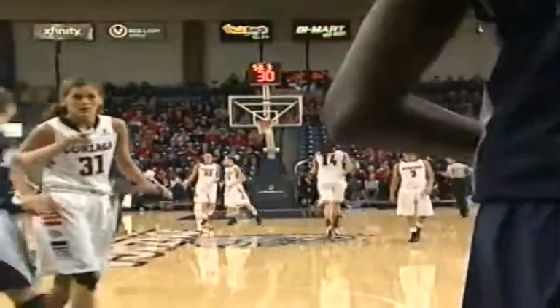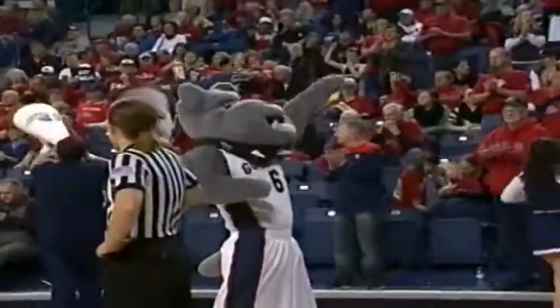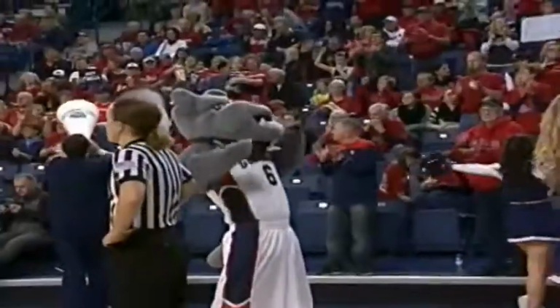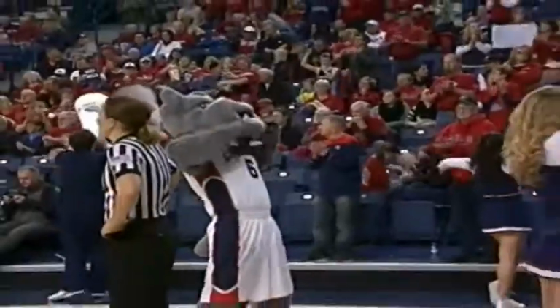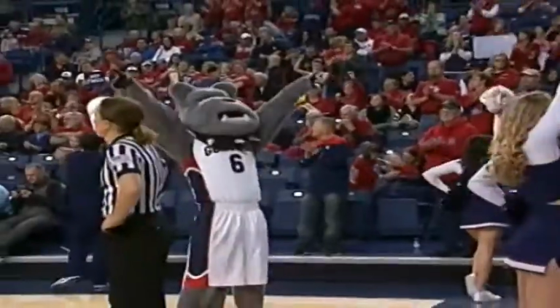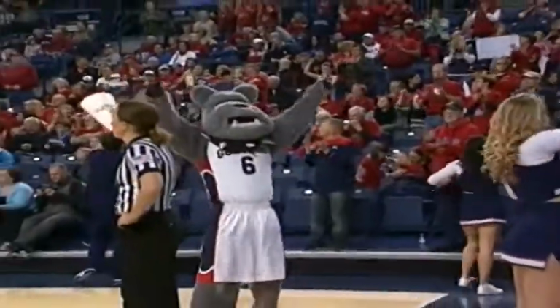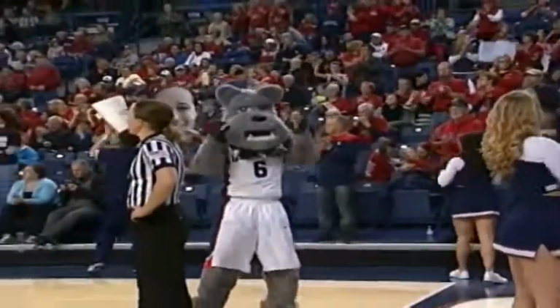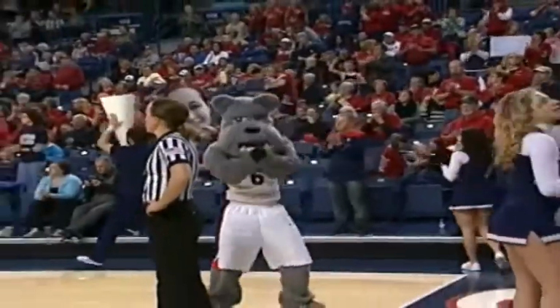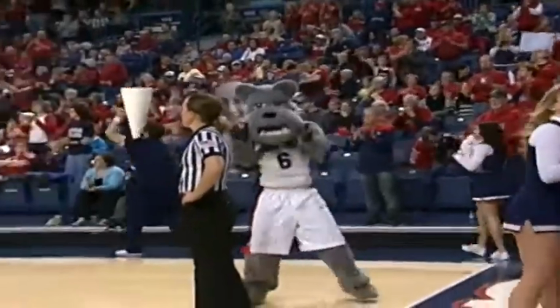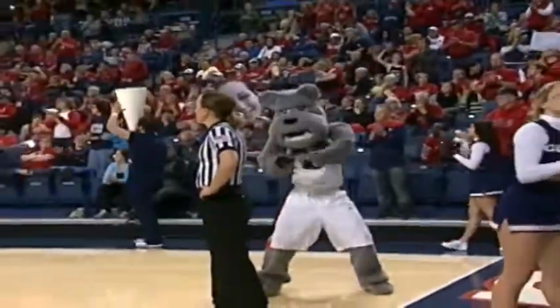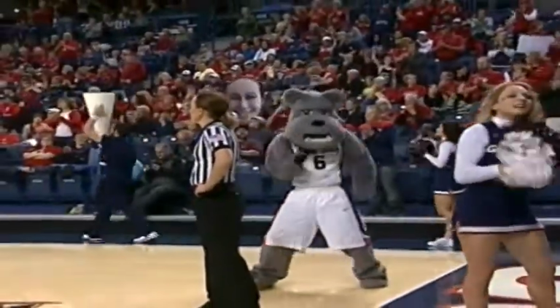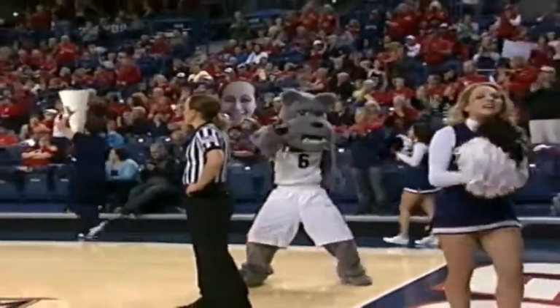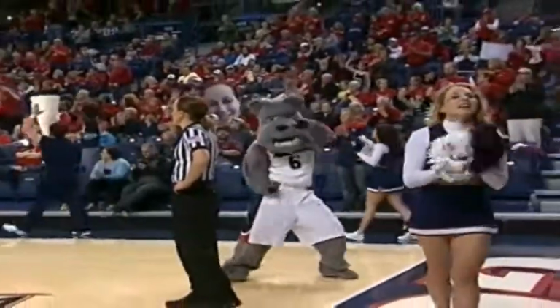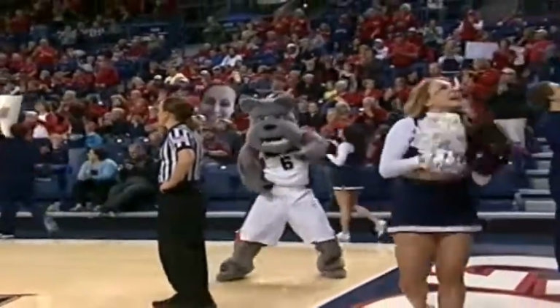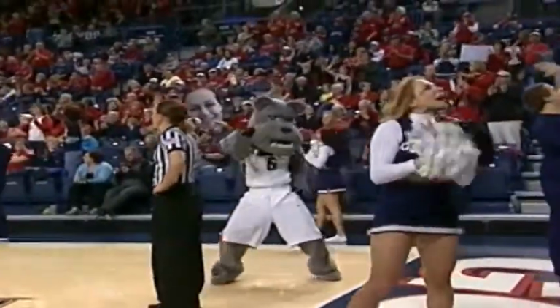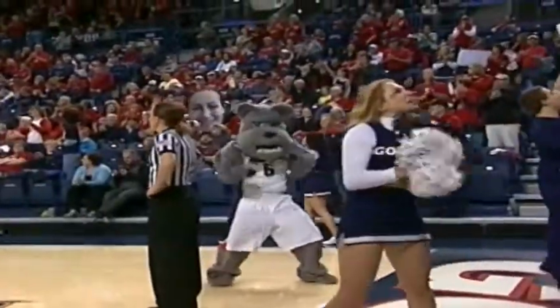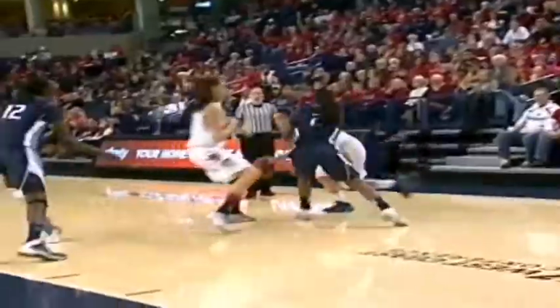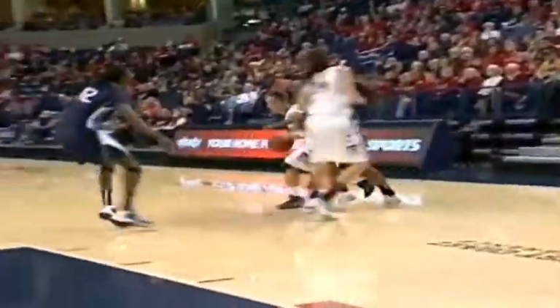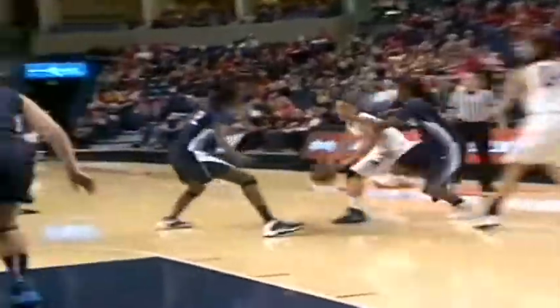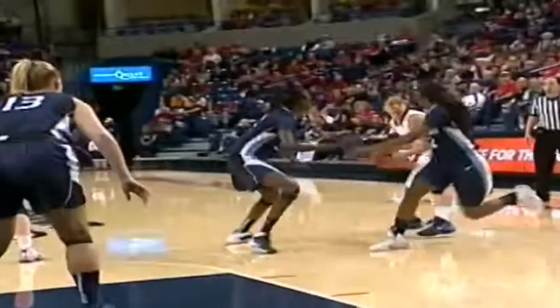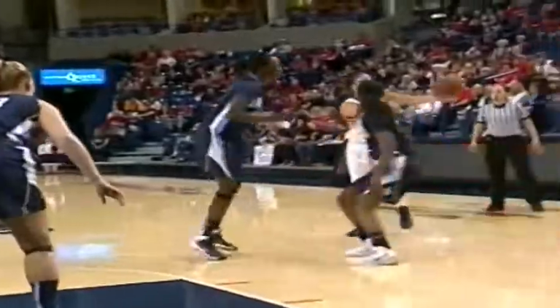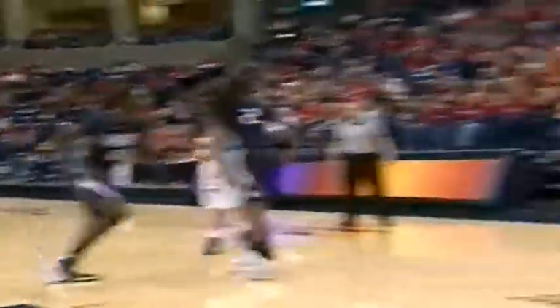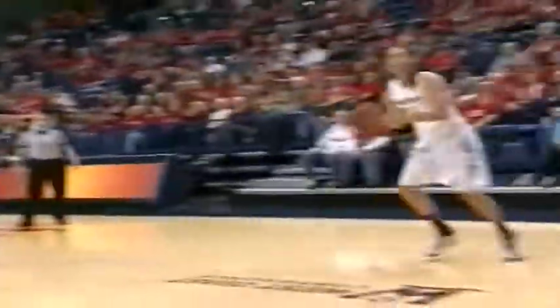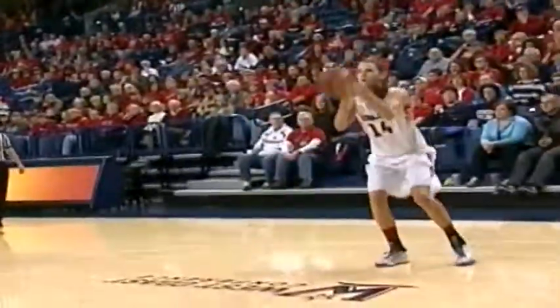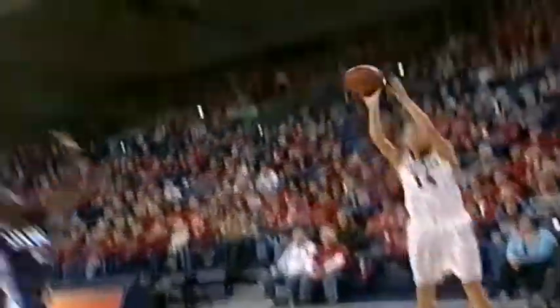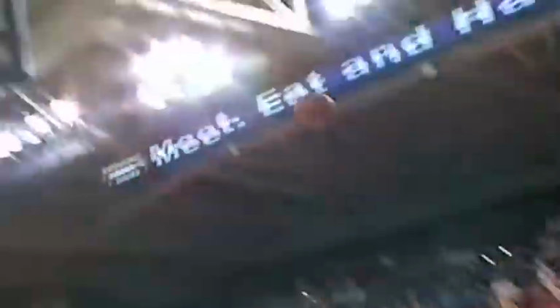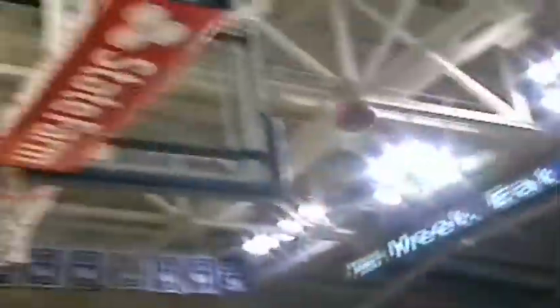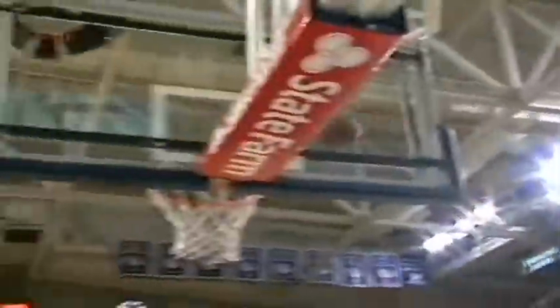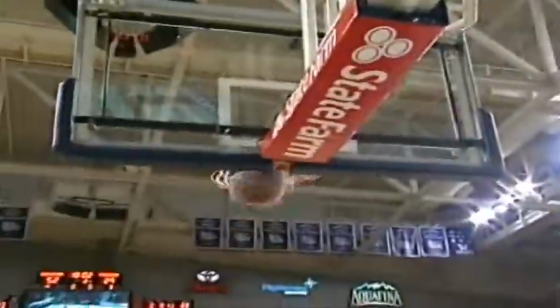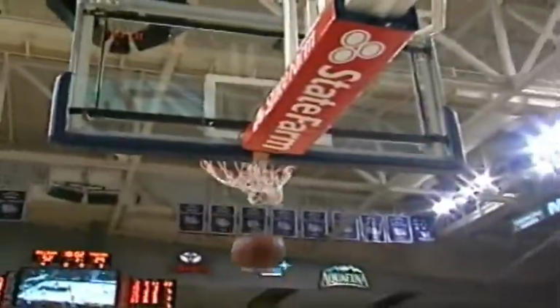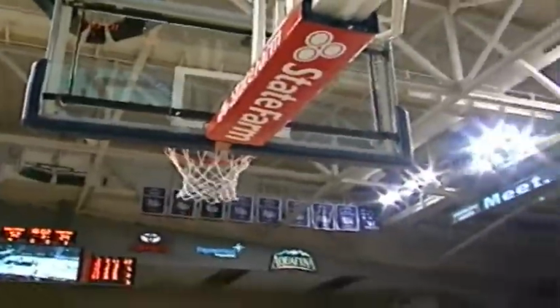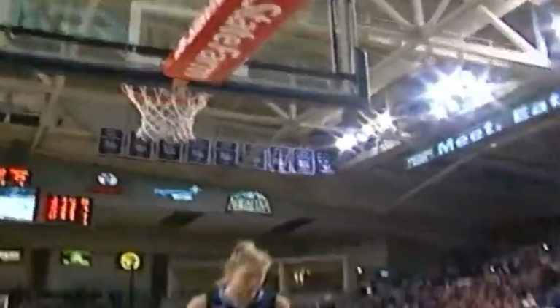Gonzaga up 50-27 at the half. Let's get to the second half action. Two minutes in, Hayden Palmer finds Sonny Graniker in the corner for the wide open look.